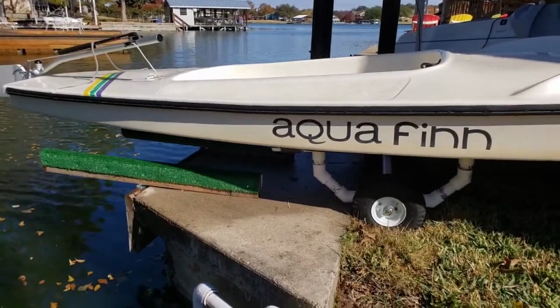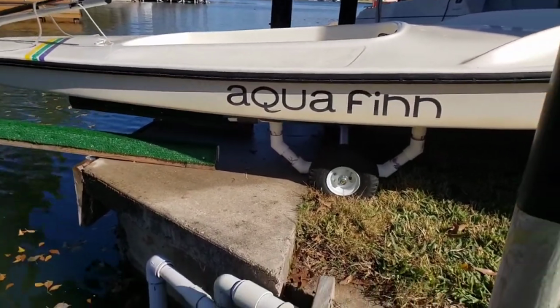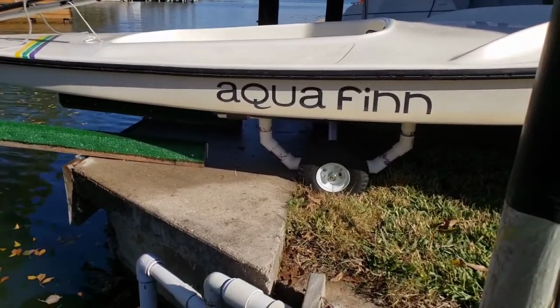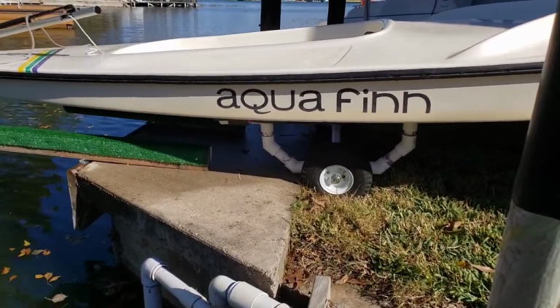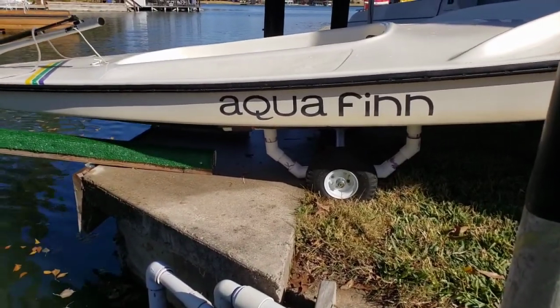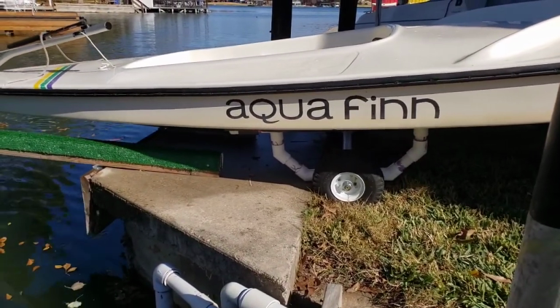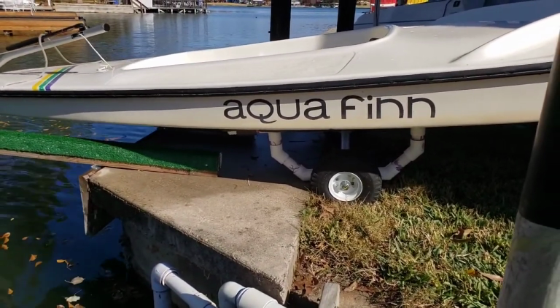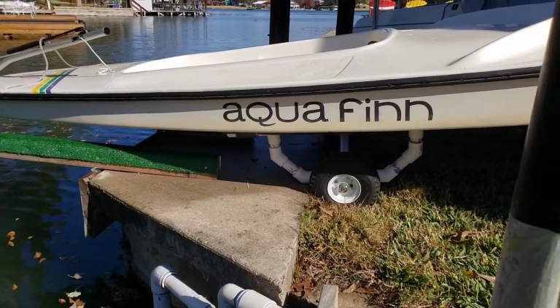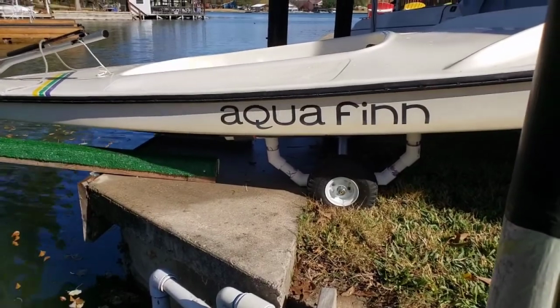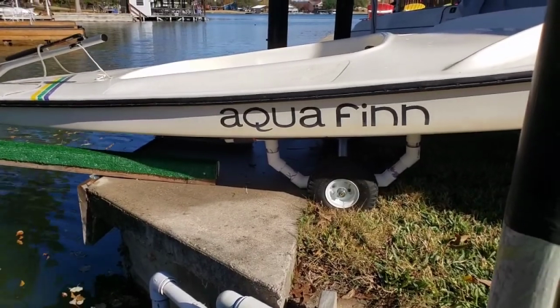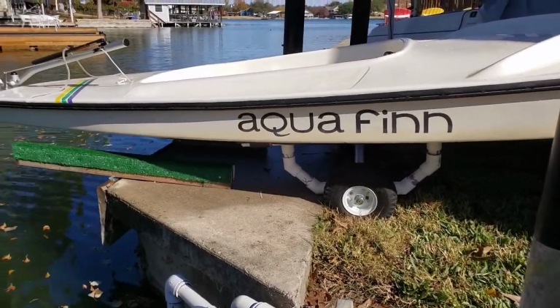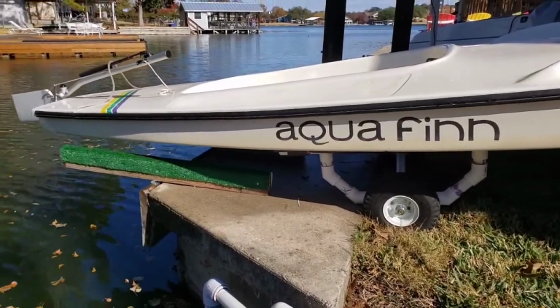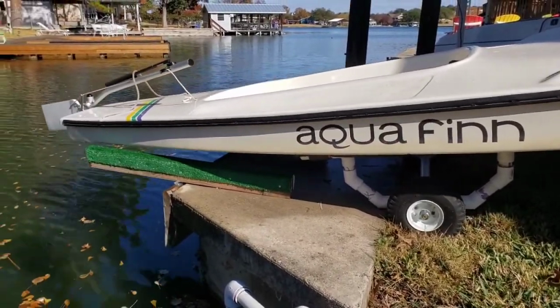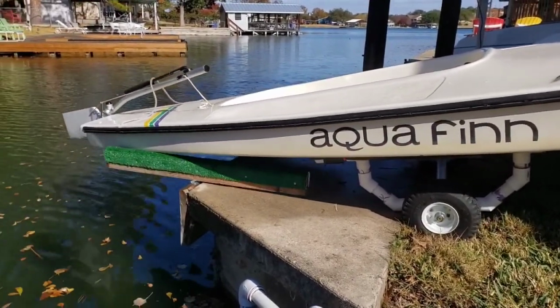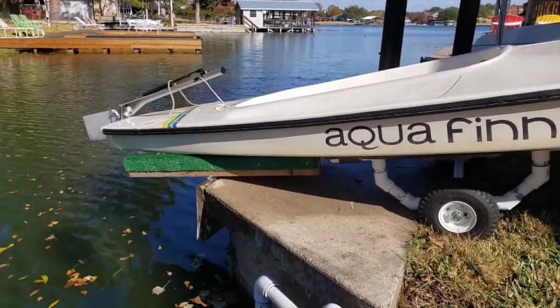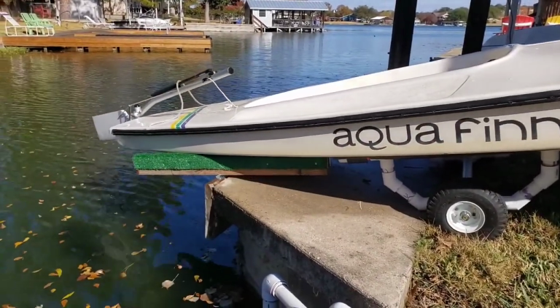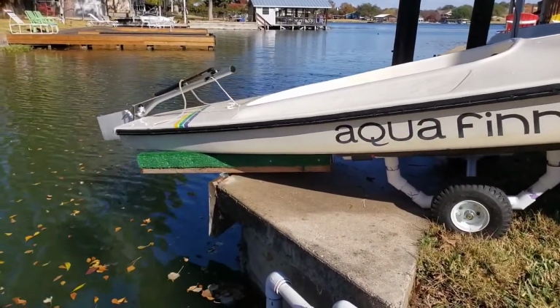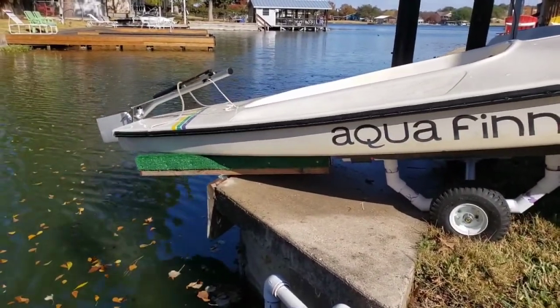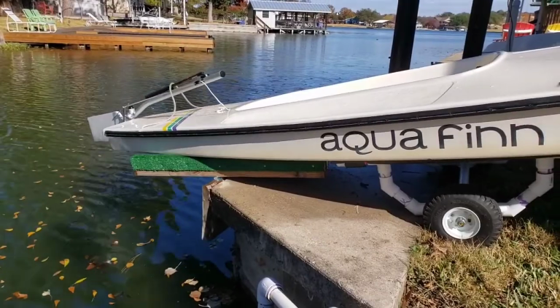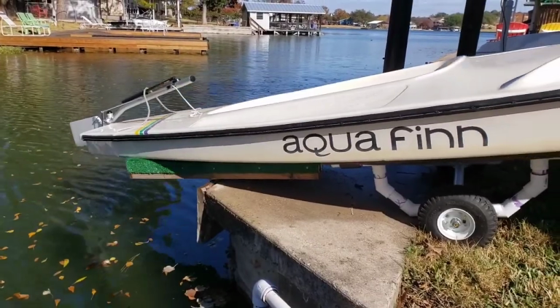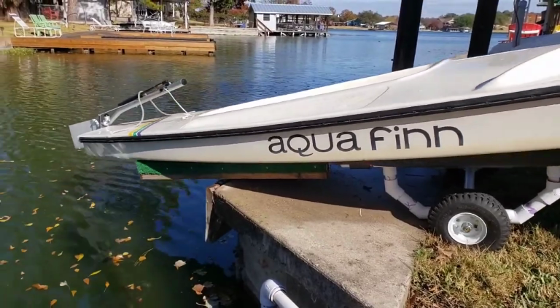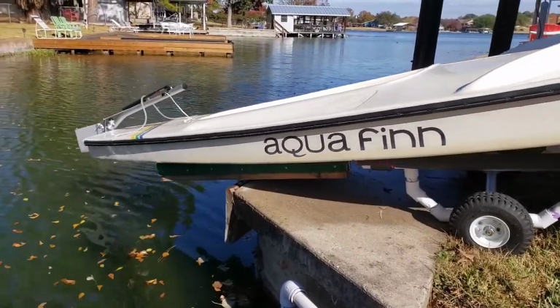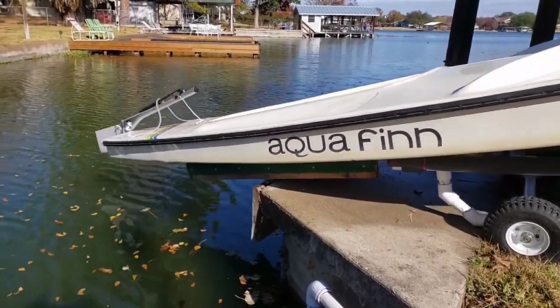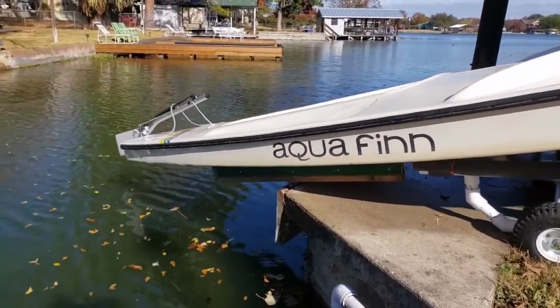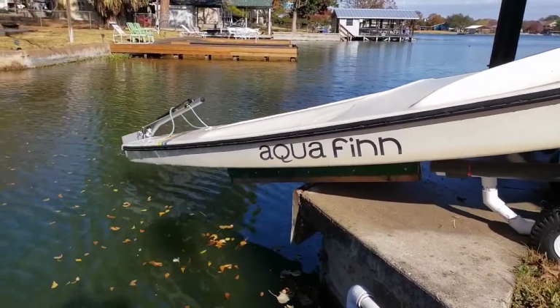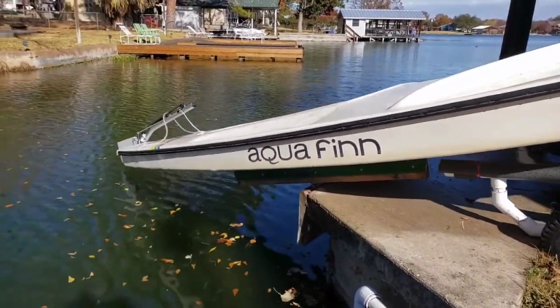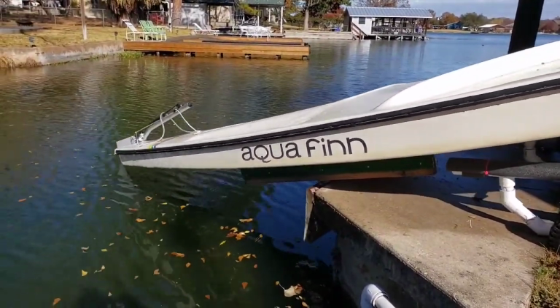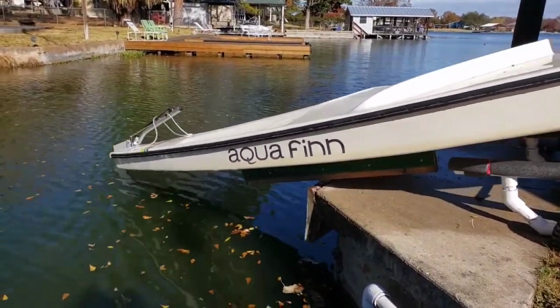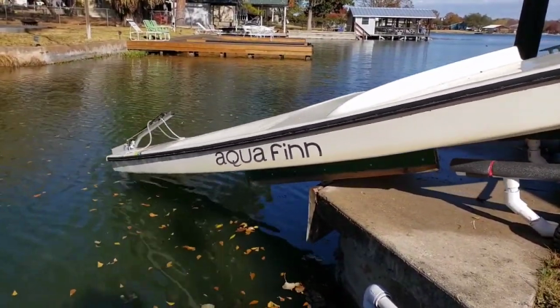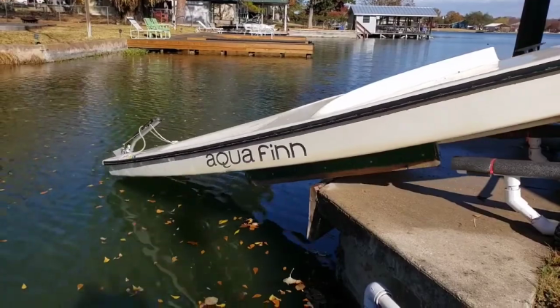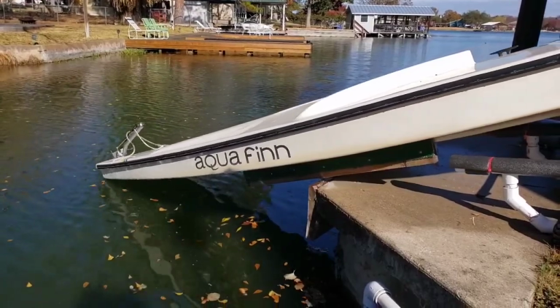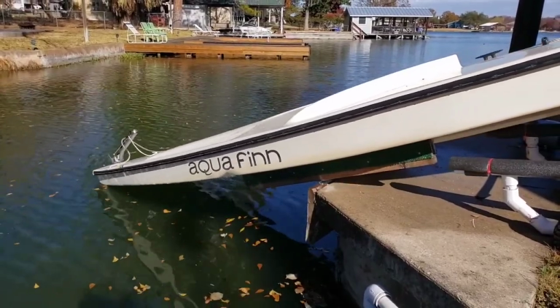I'm gonna check the line up. It looks good. Rudder's good. Still good.